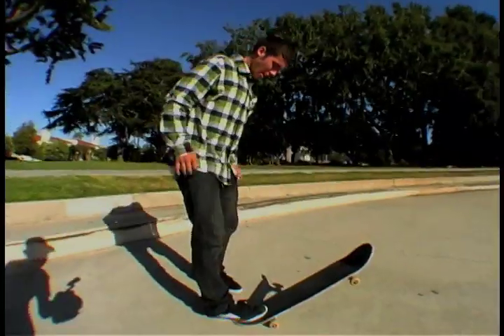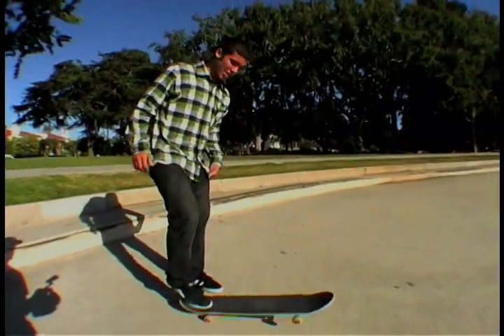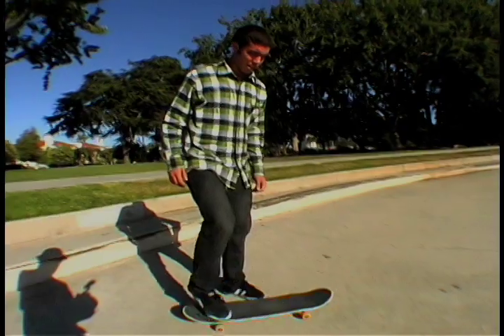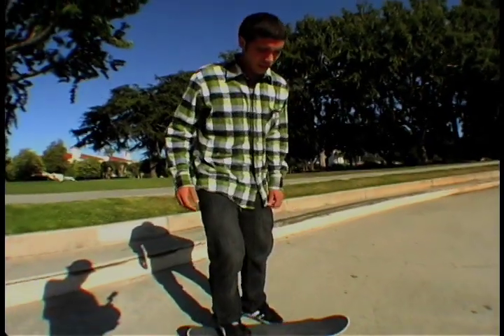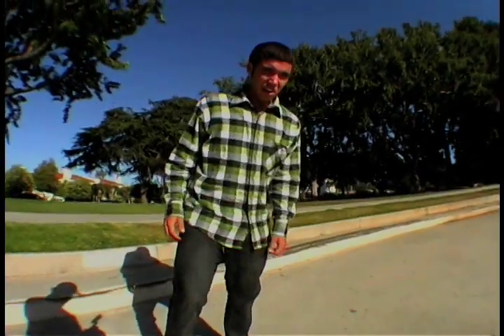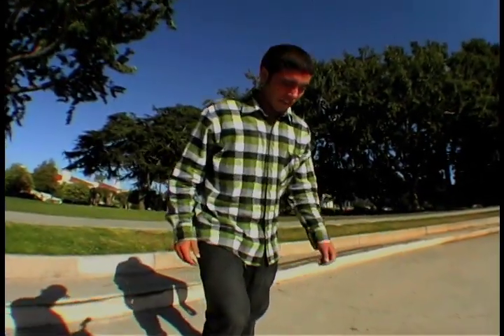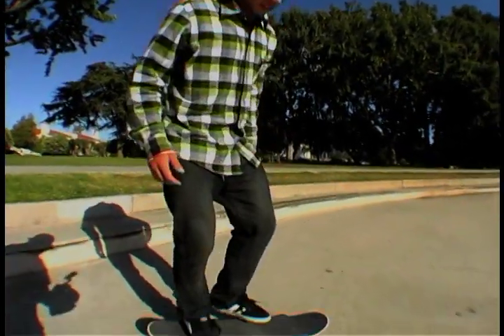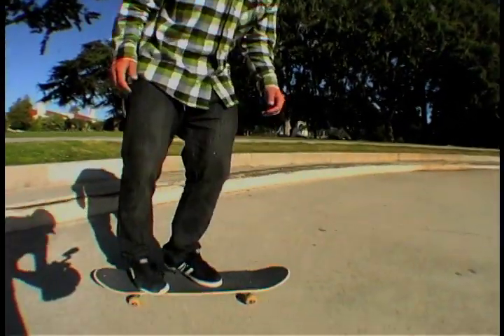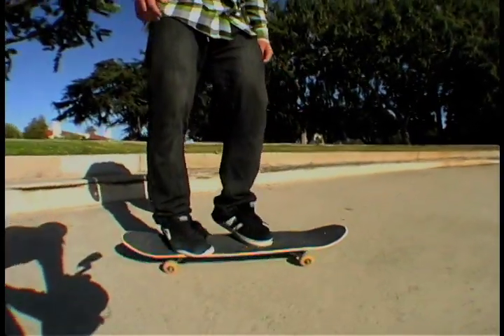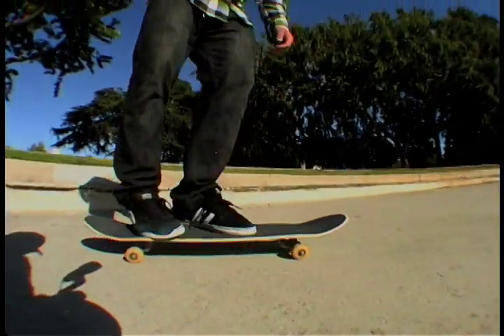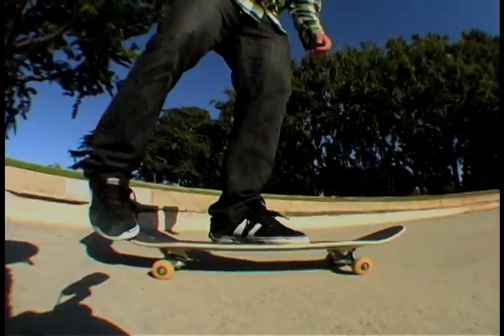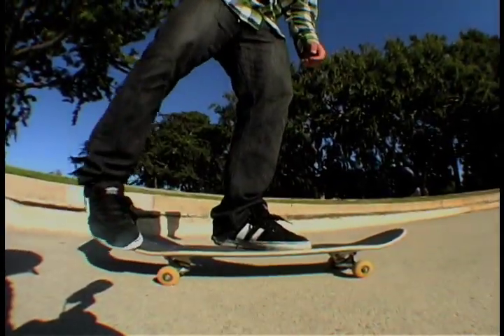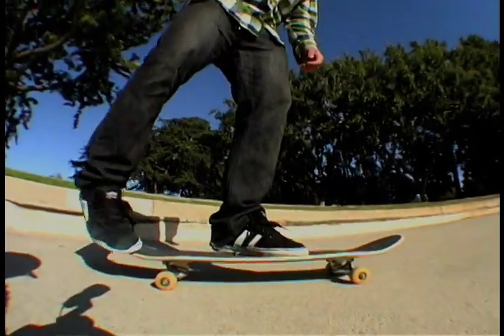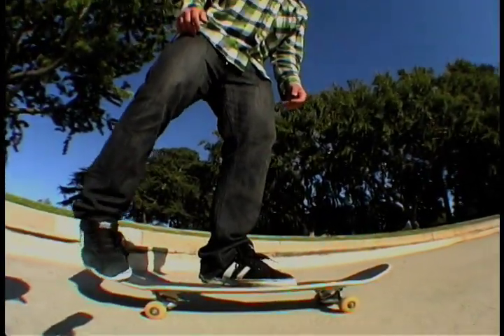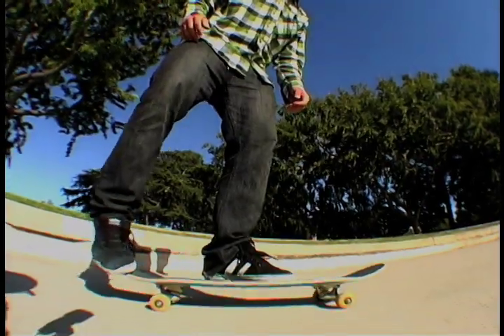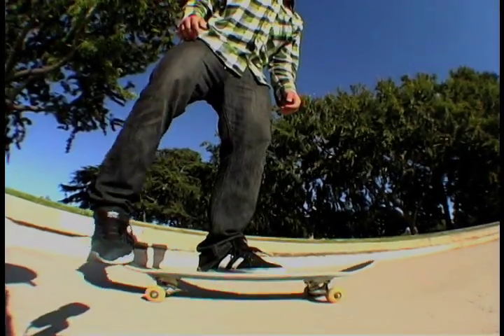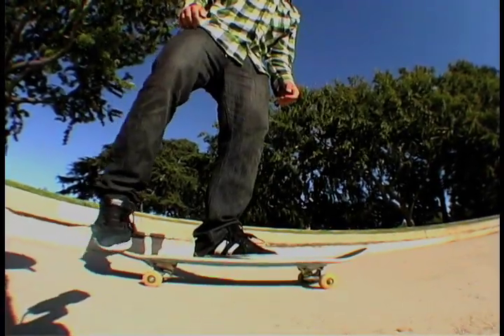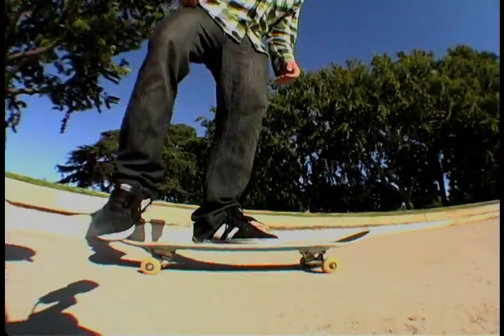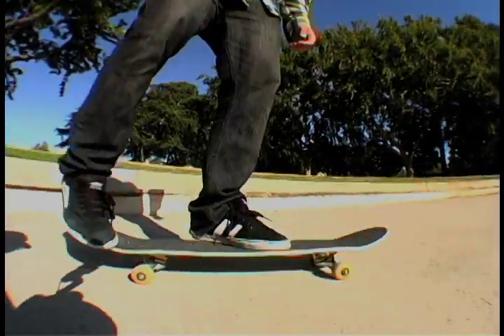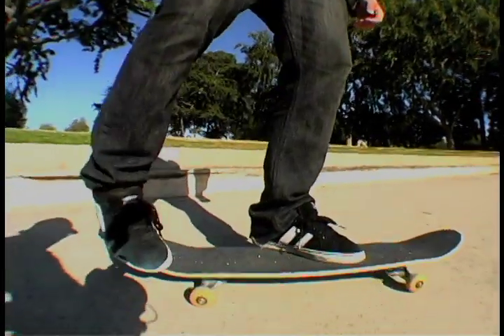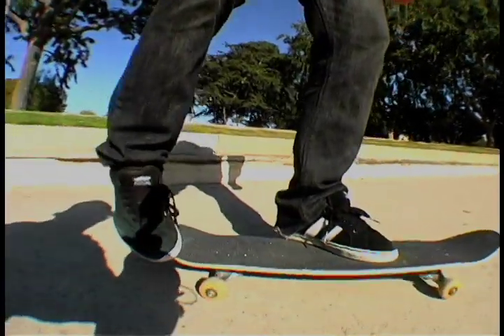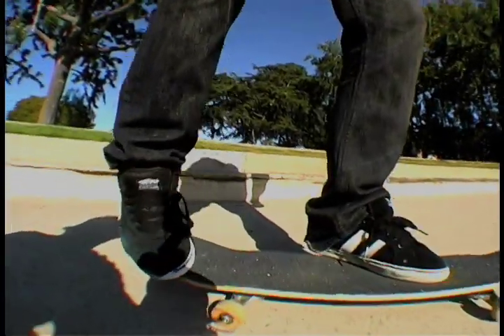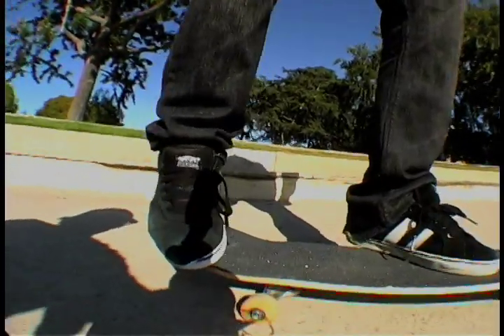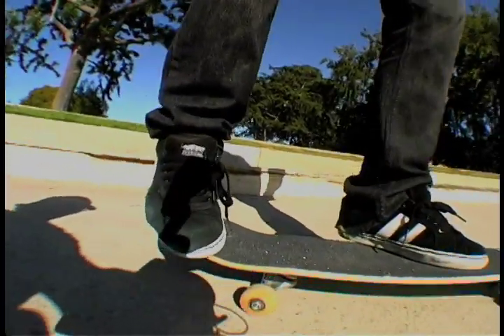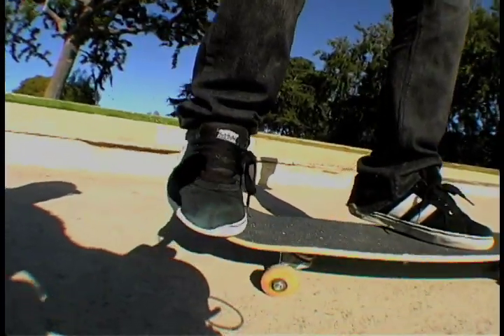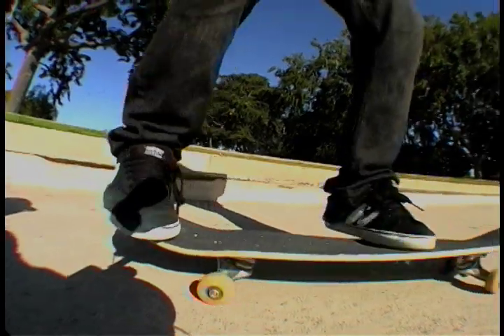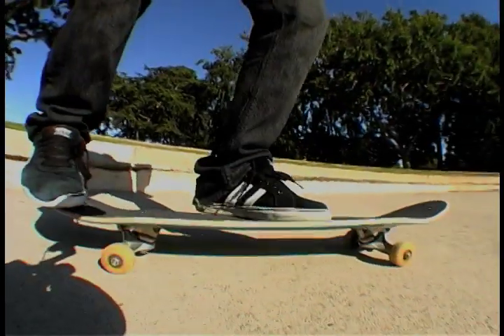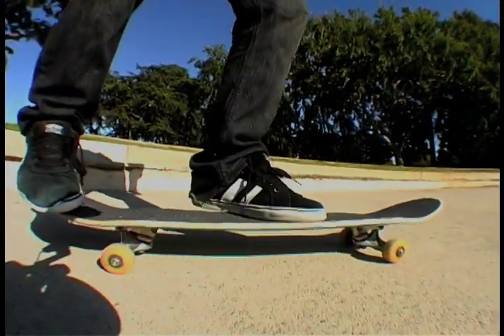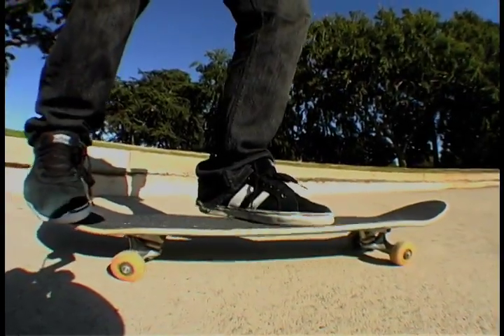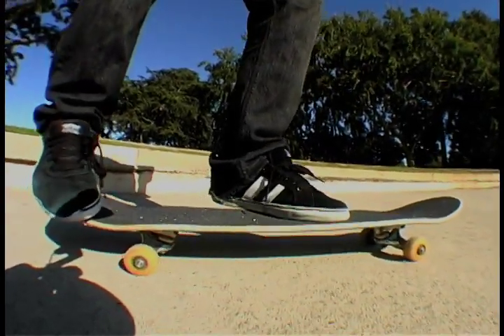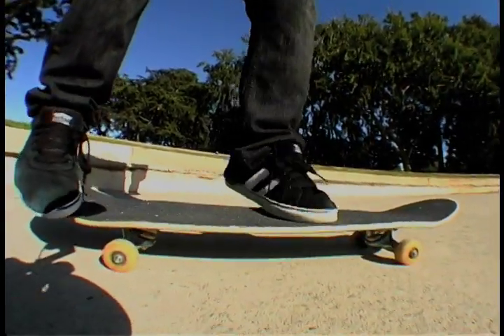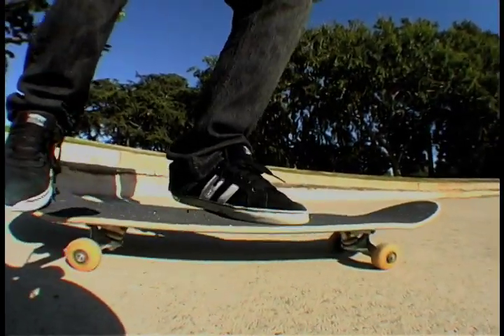Alright, the foot positioning. You want your feet to look a little like this, sort of like that. Back foot right there in that pocket, ready to scoop. Front foot sort of where you kick-flip, maybe a little lower.